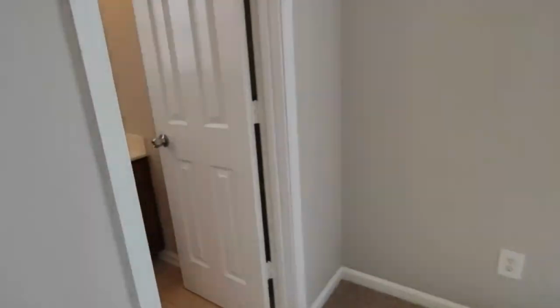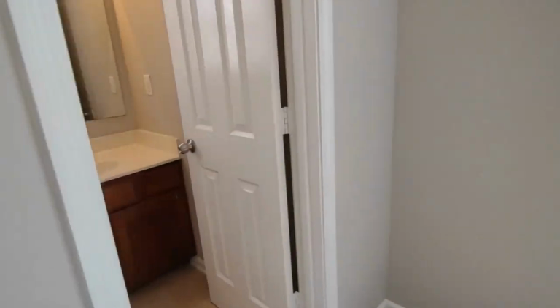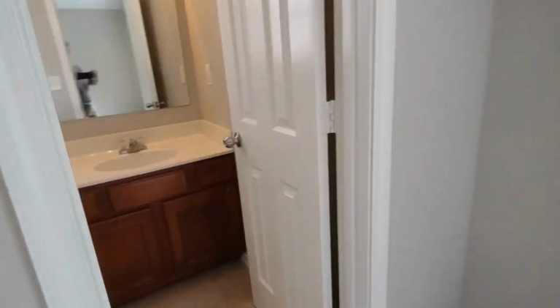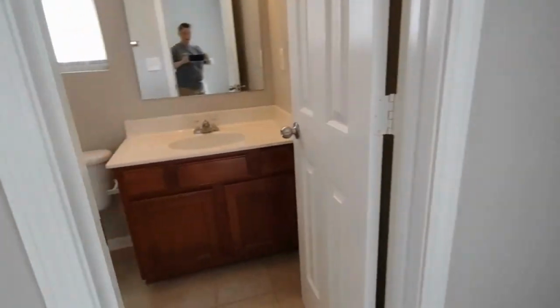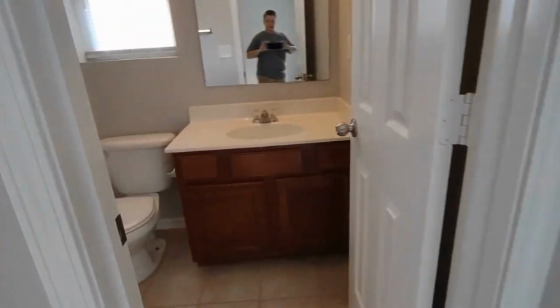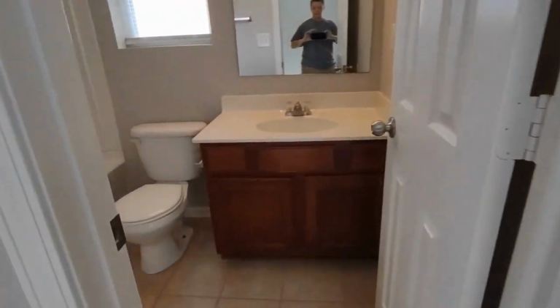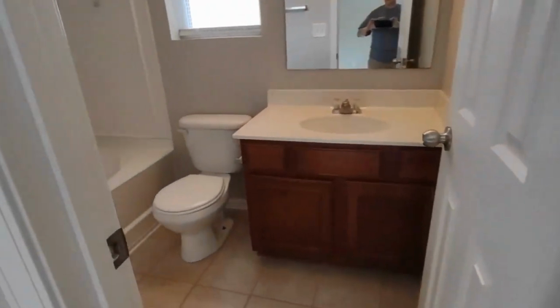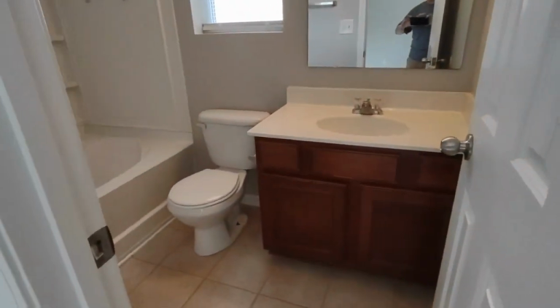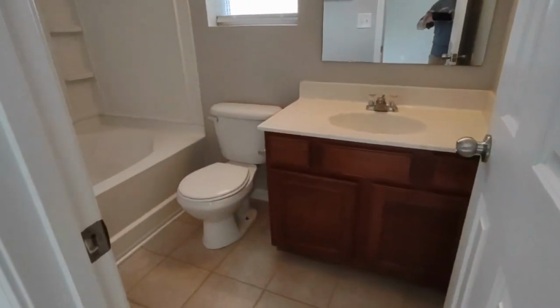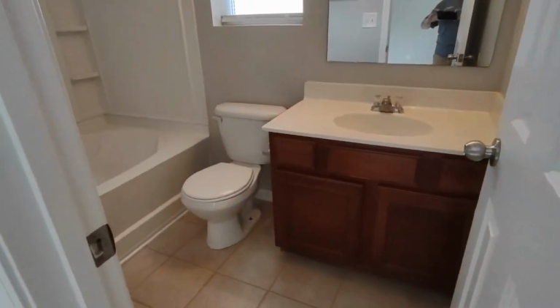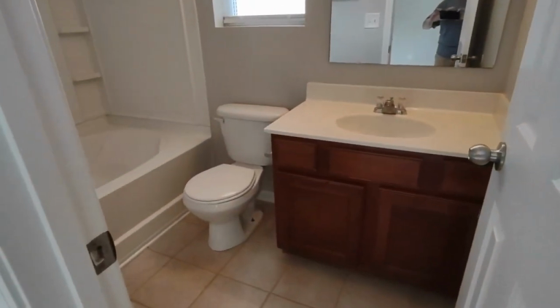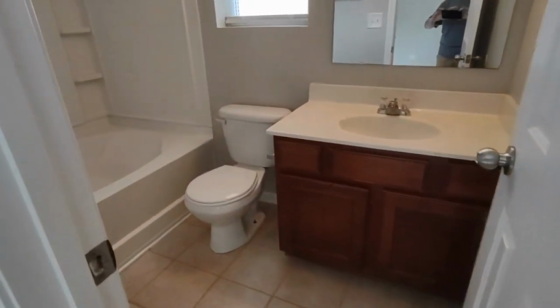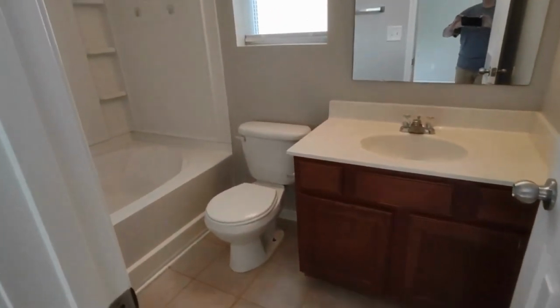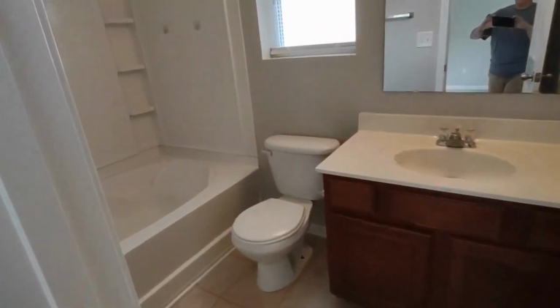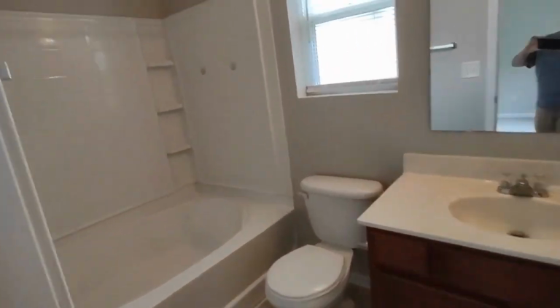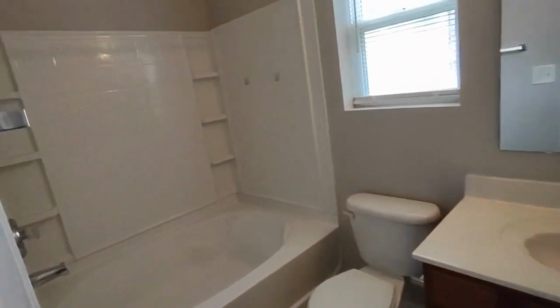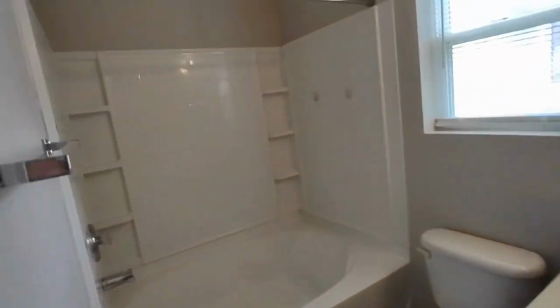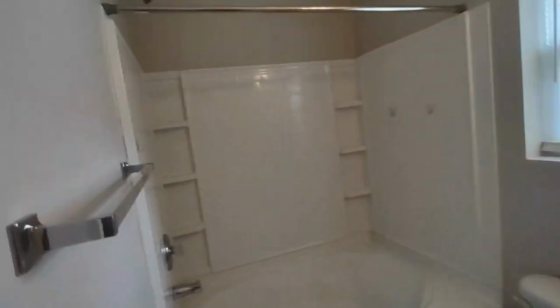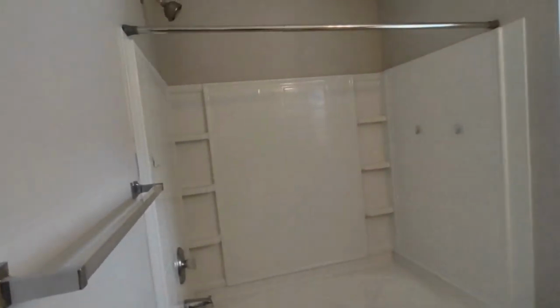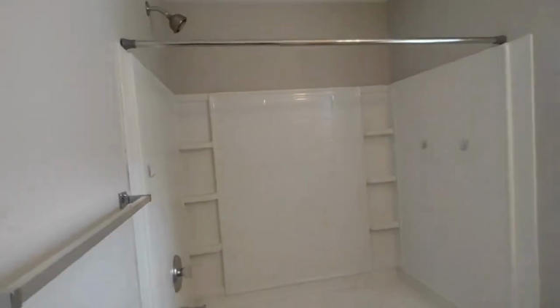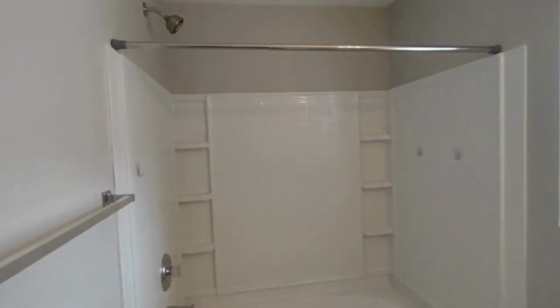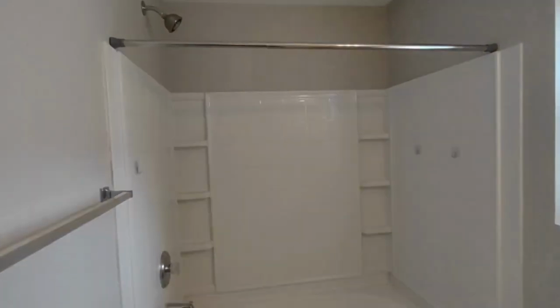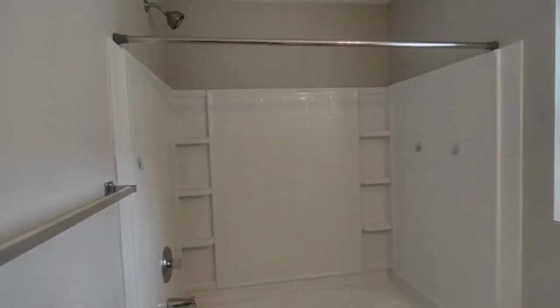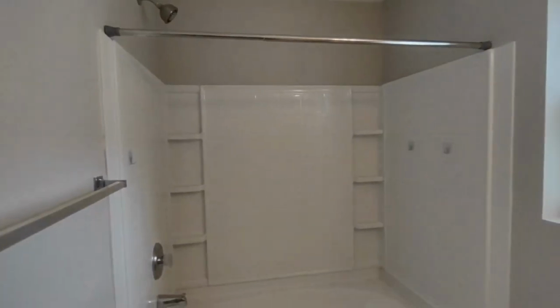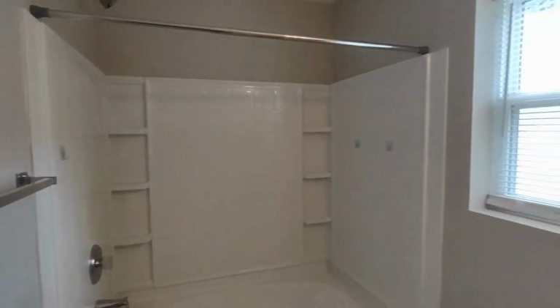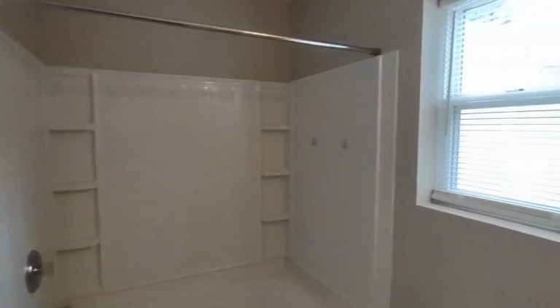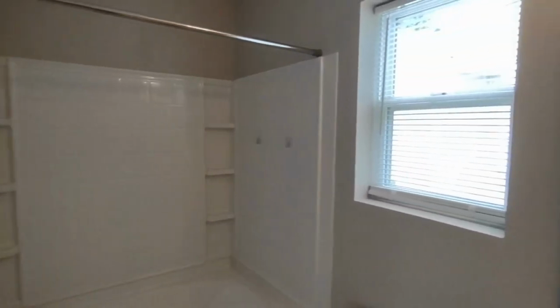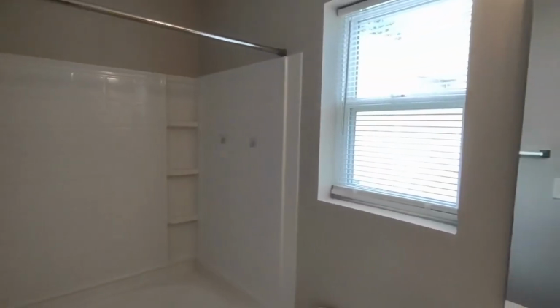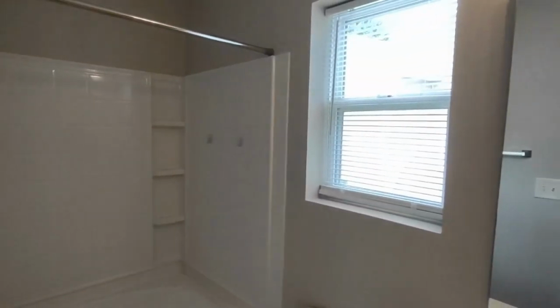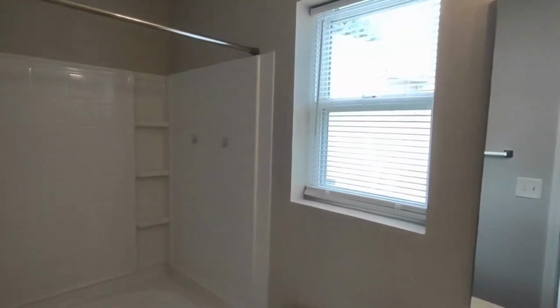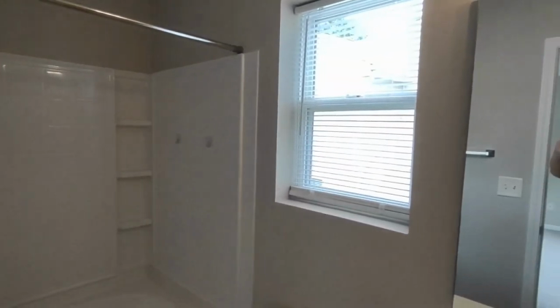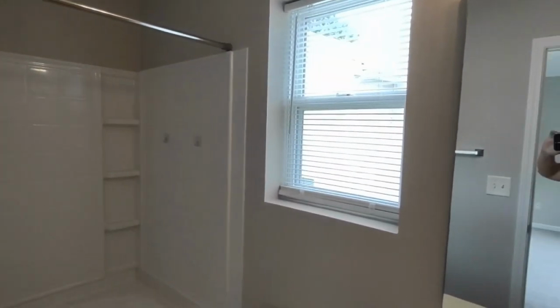The en-suite master bath is also equipped with a rear-facing window. The master bath features ceramic tile flooring, large vanity, shower-tub combination, and side-facing window.